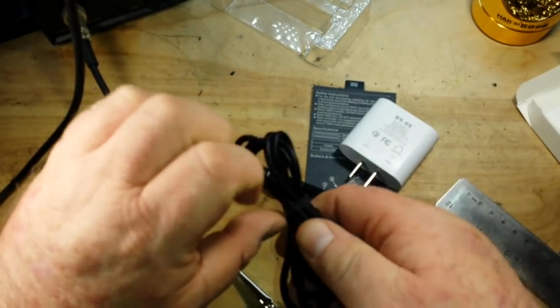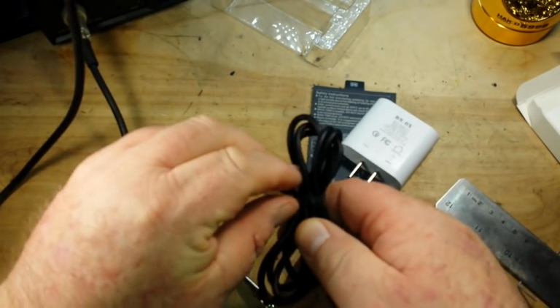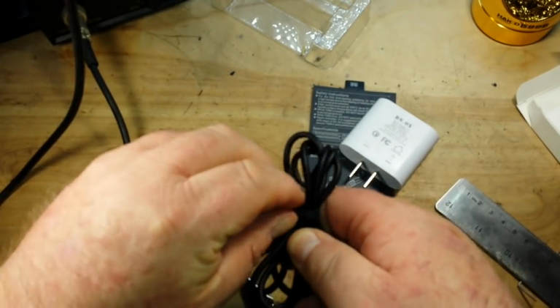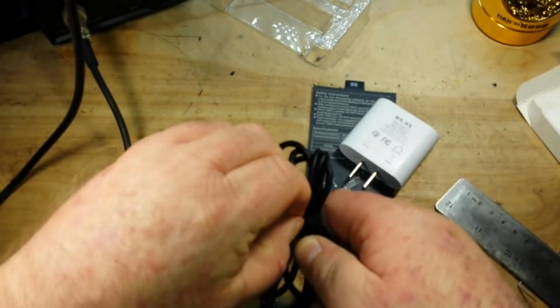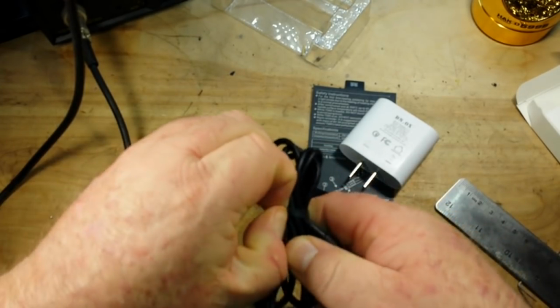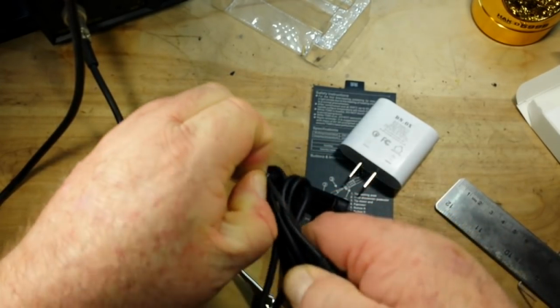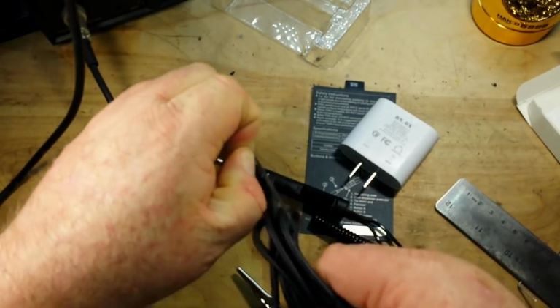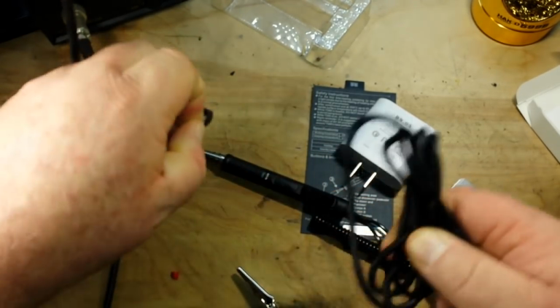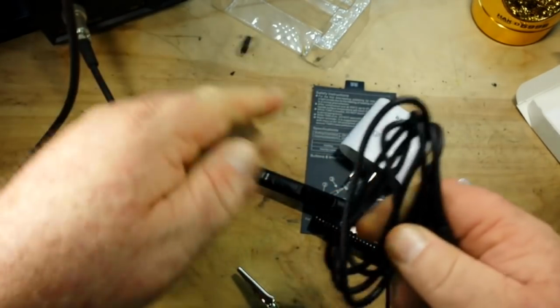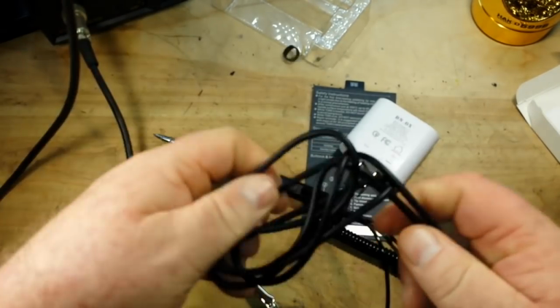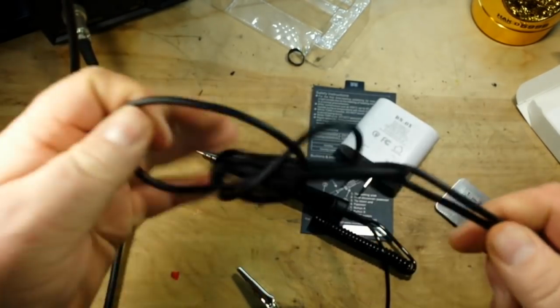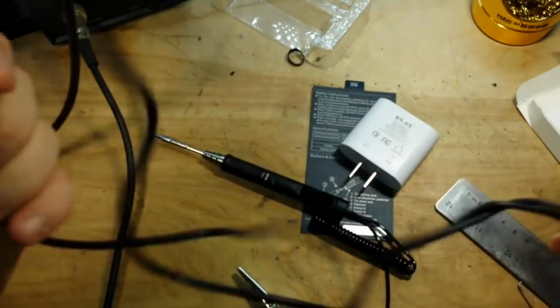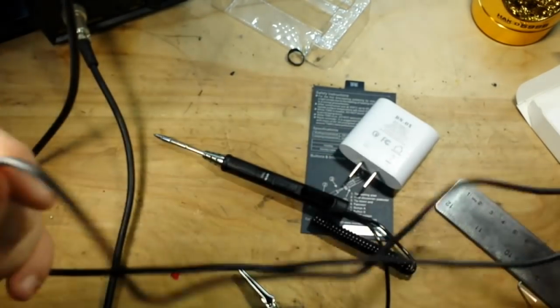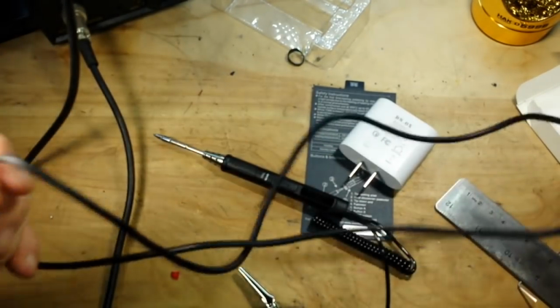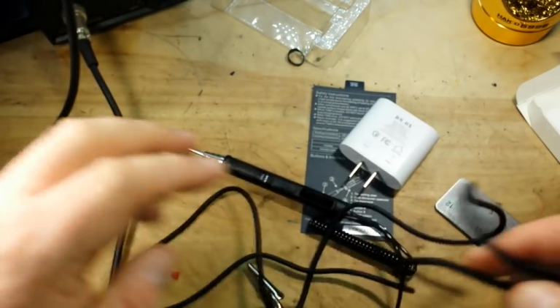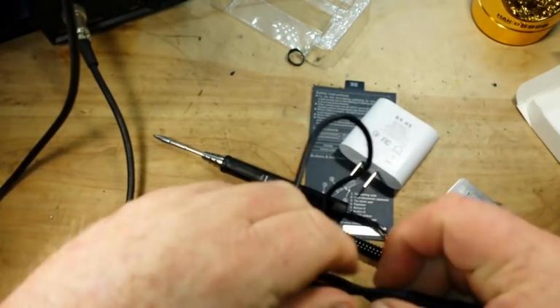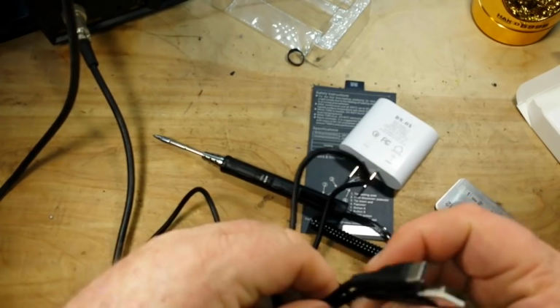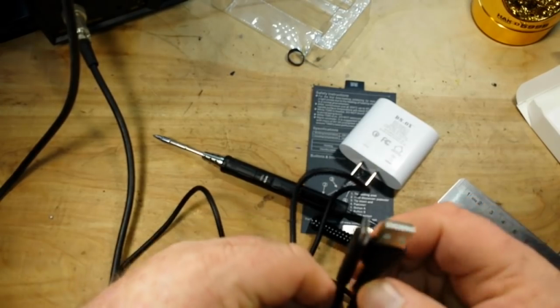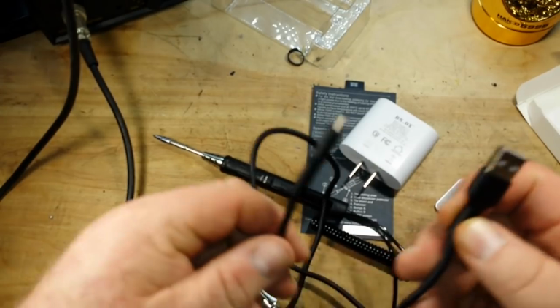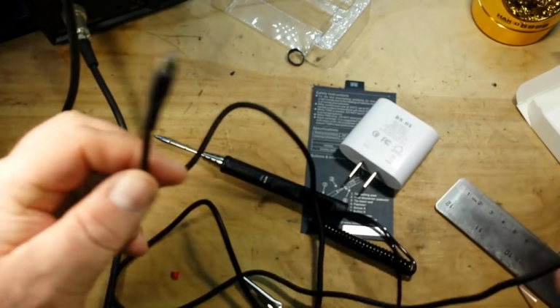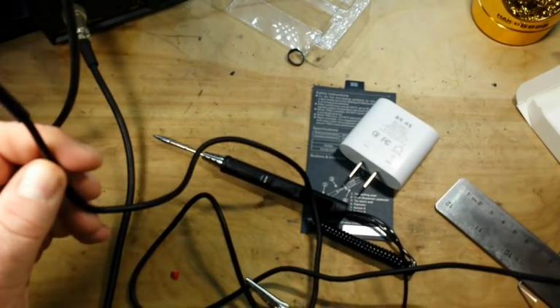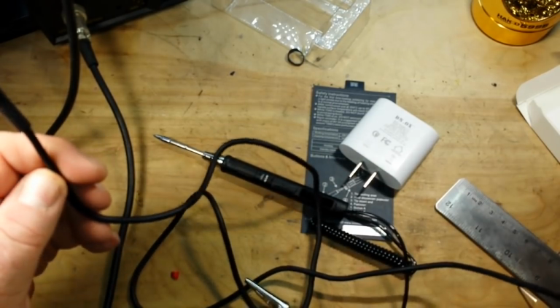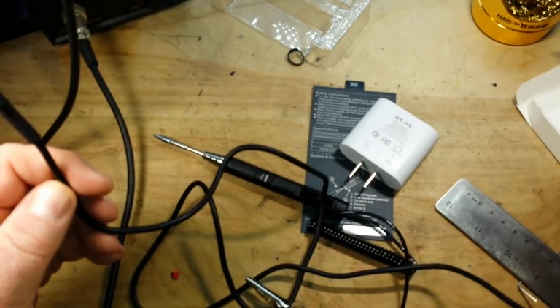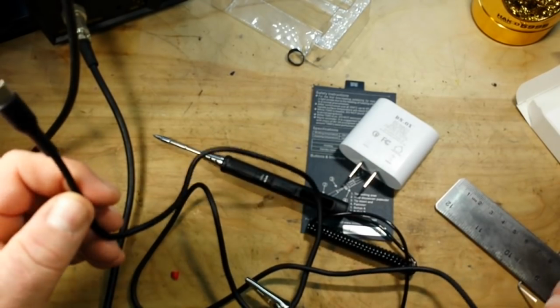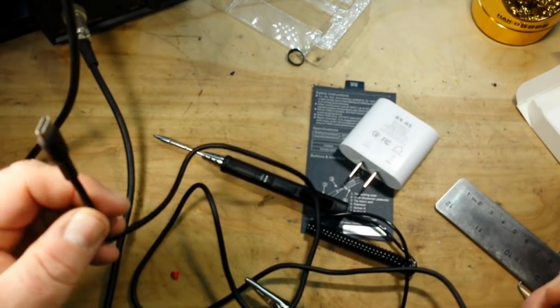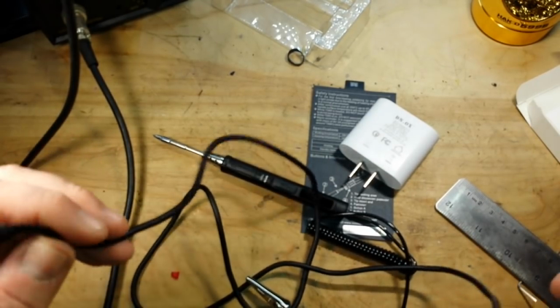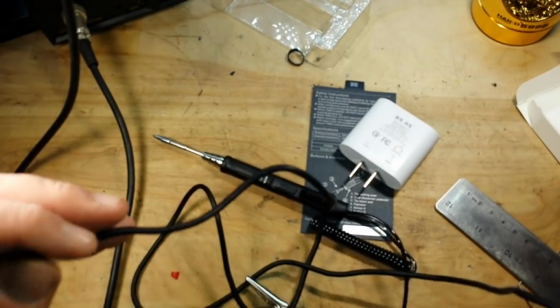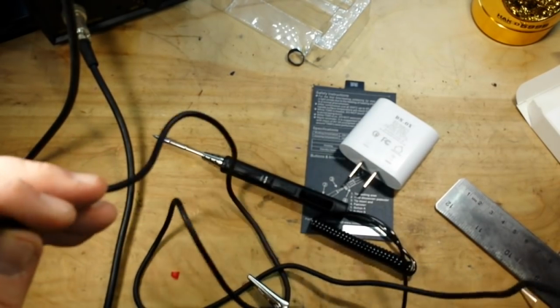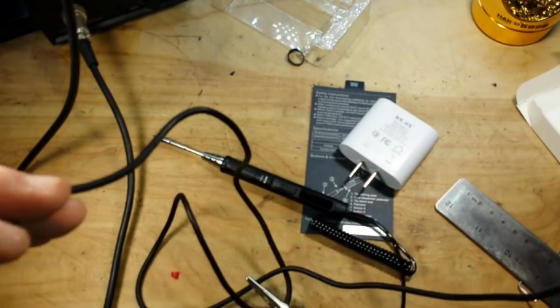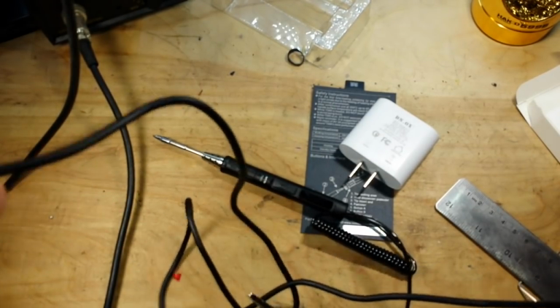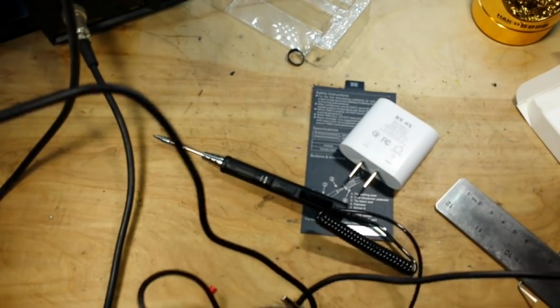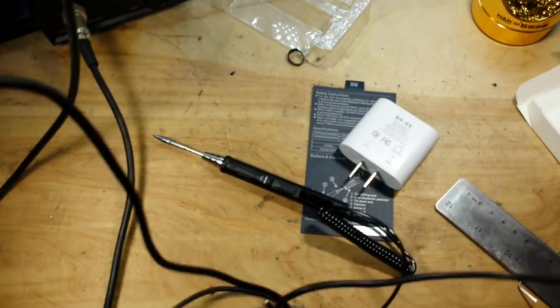The cord that's supplied with it feels very nice — no markings on it, very nice, very flexible.